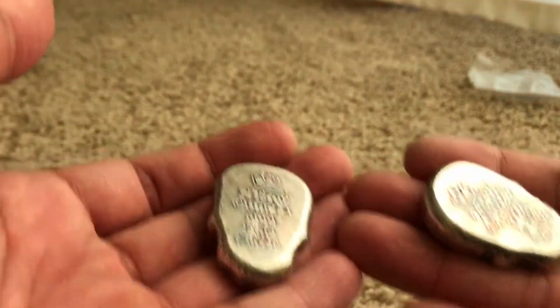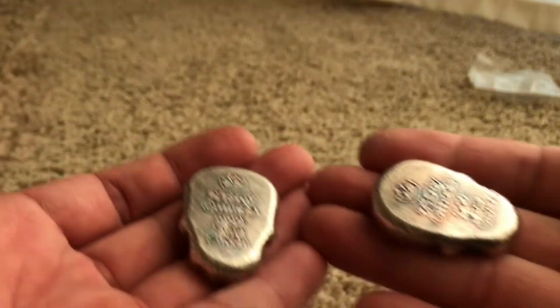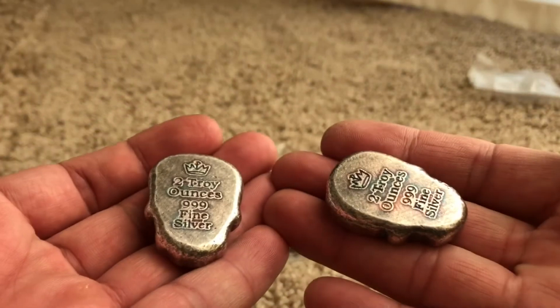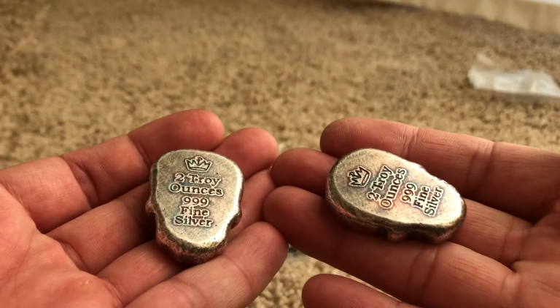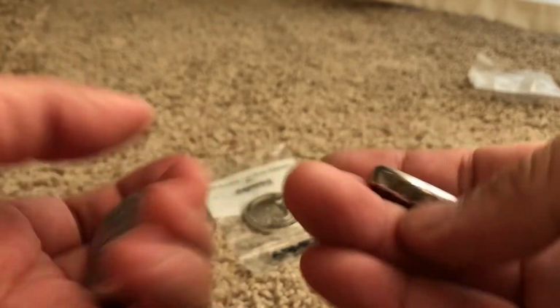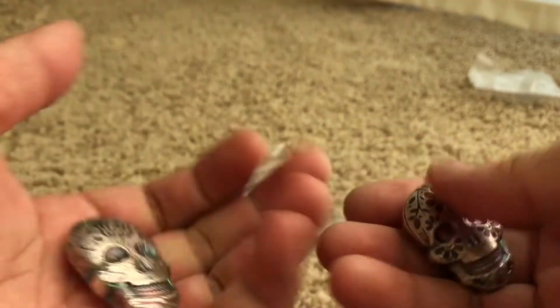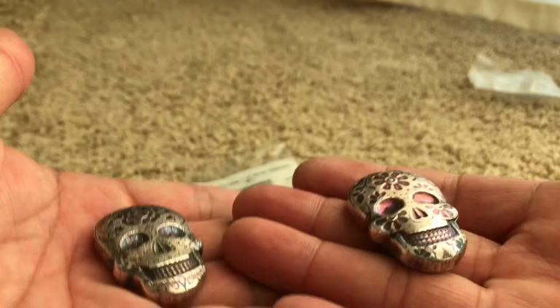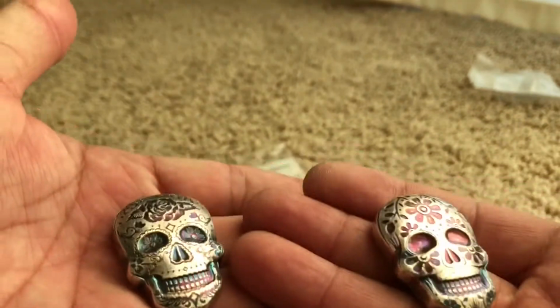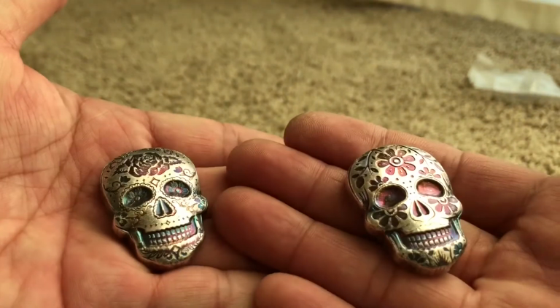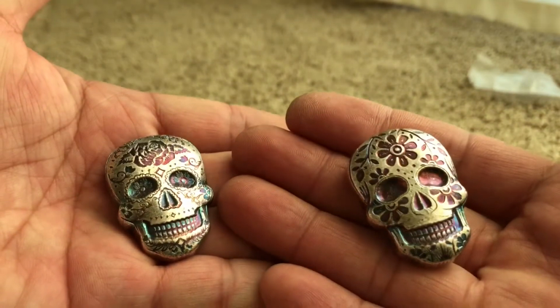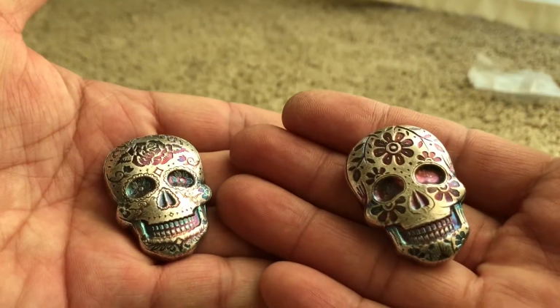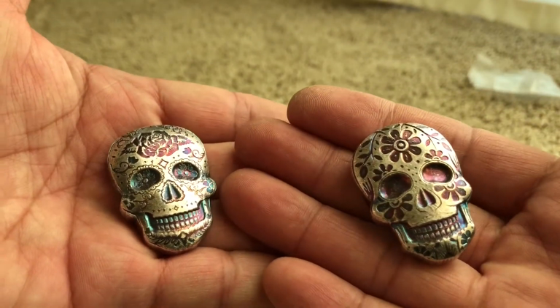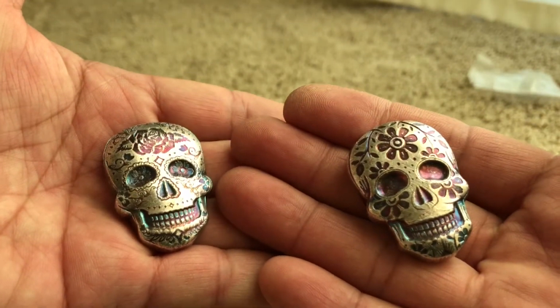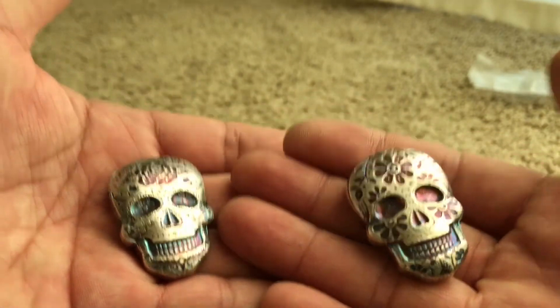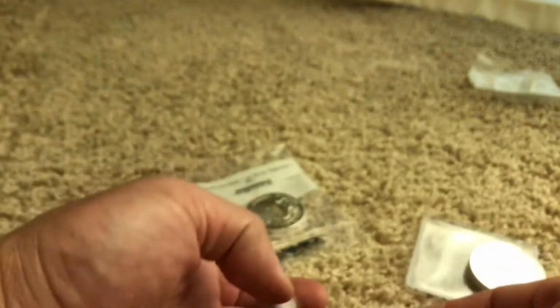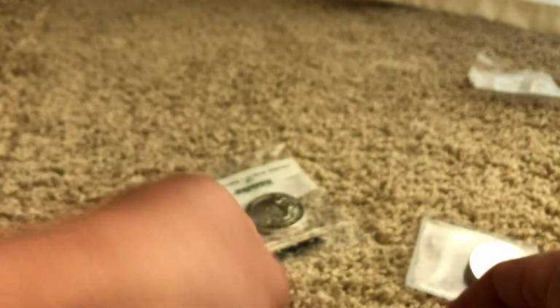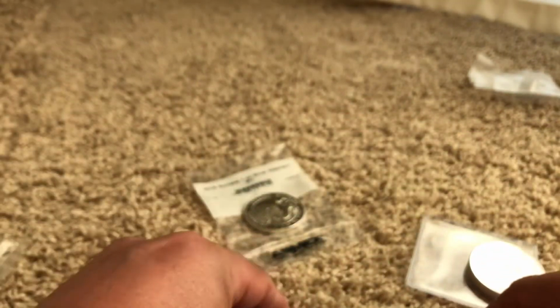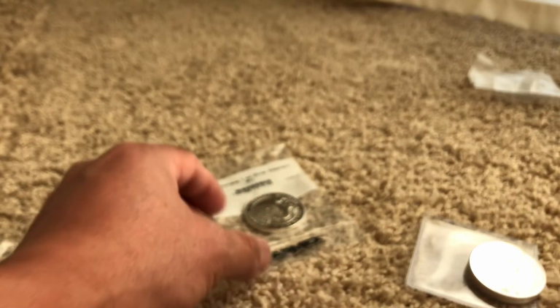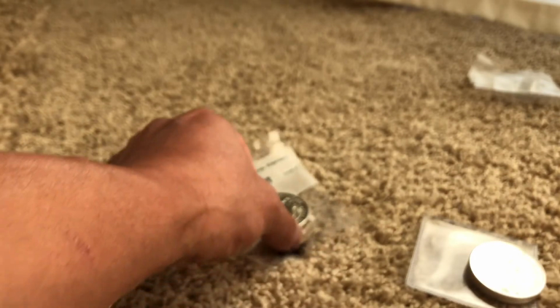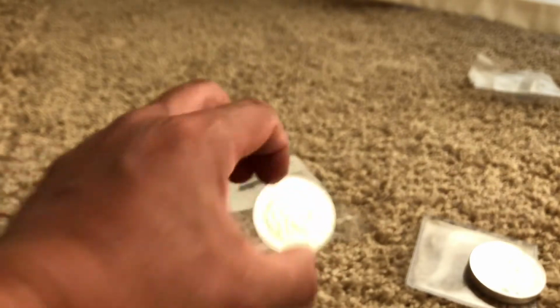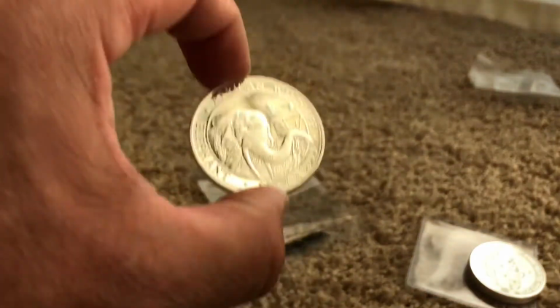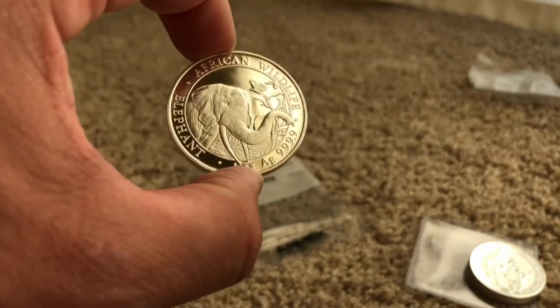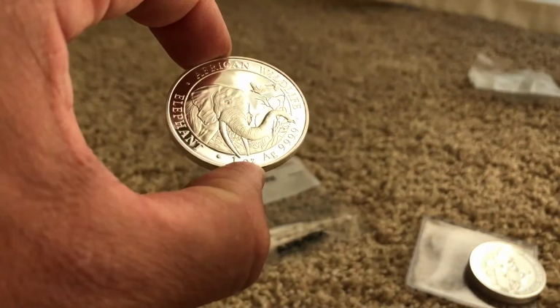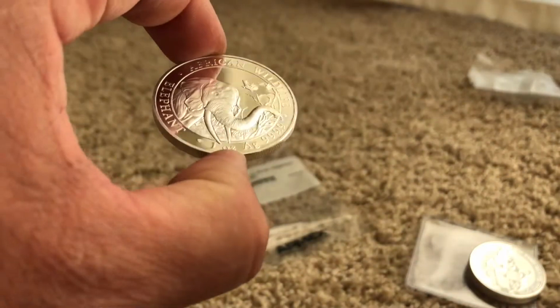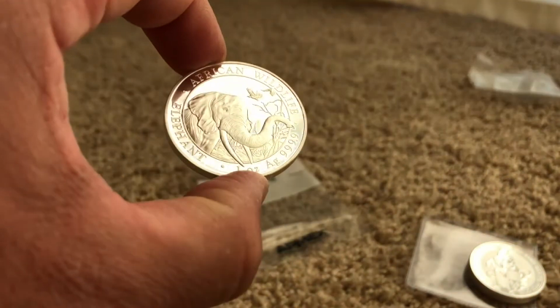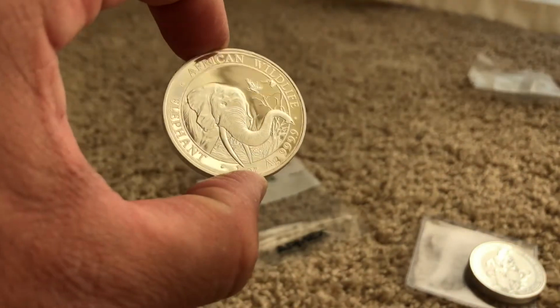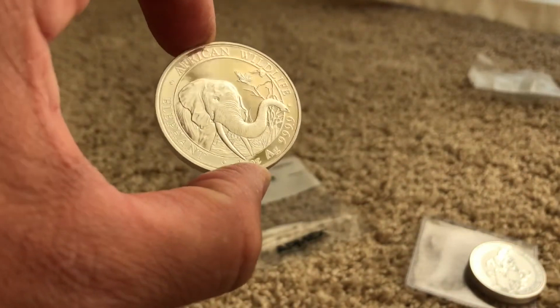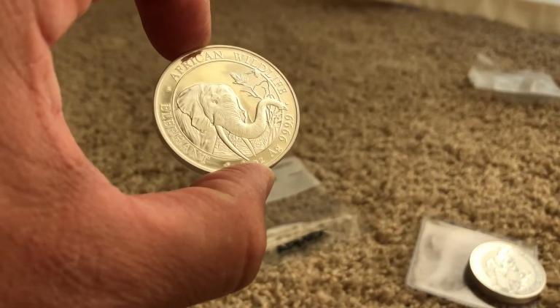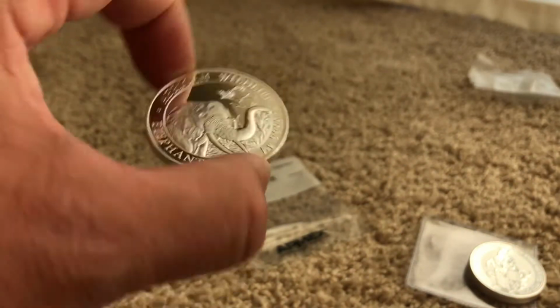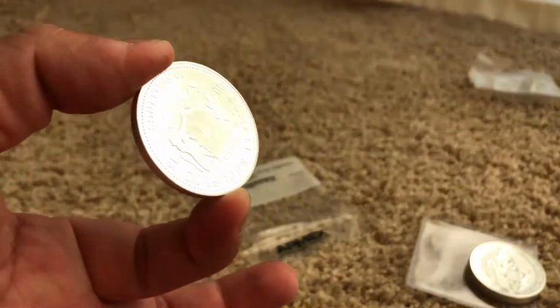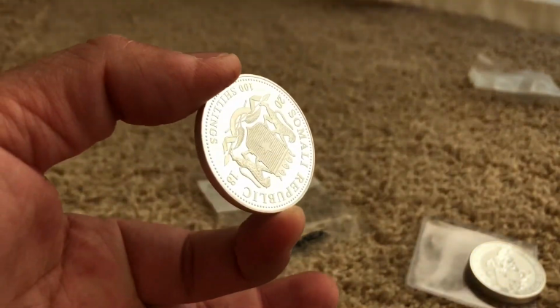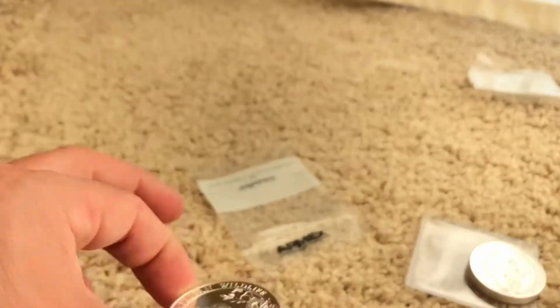Another four ounces in the skulls — and those are awesome — and ounce number nine in a Somali elephant.